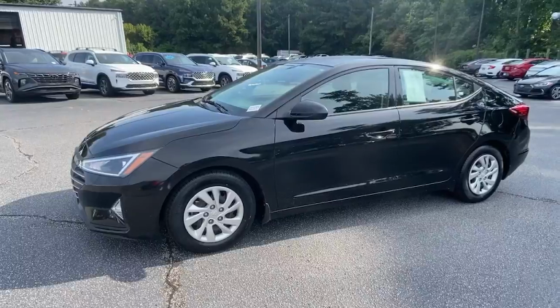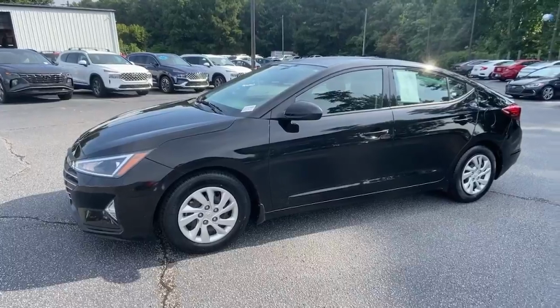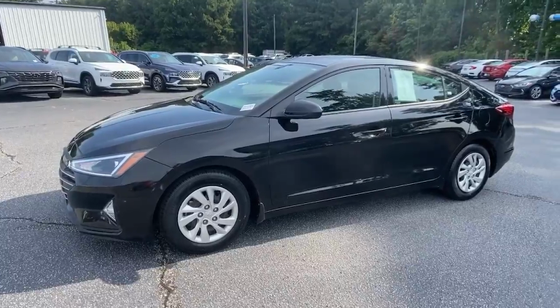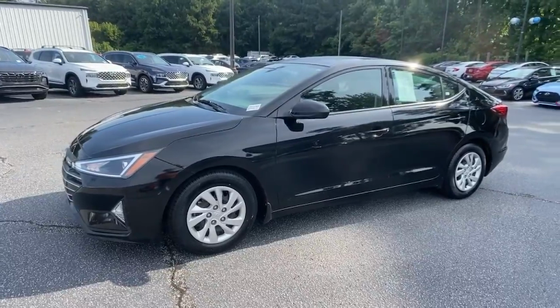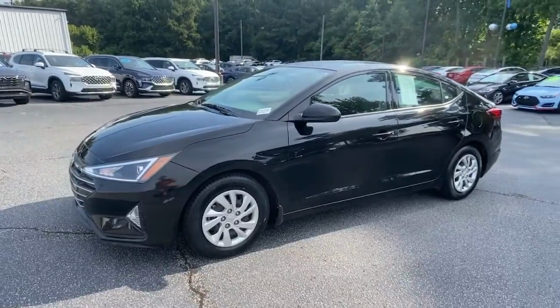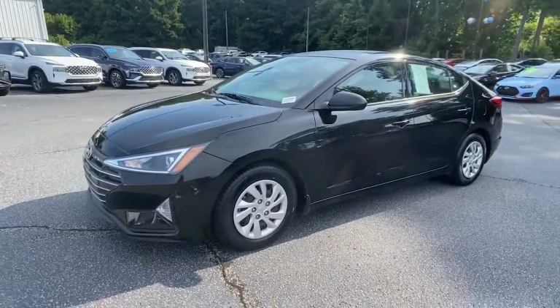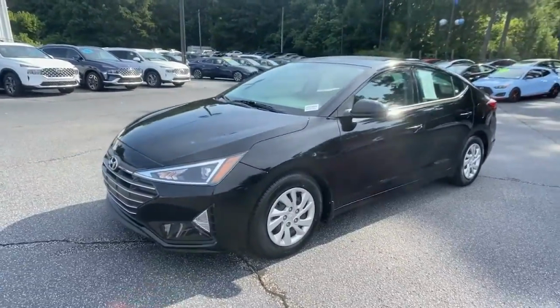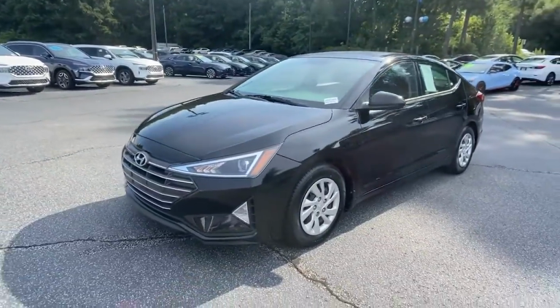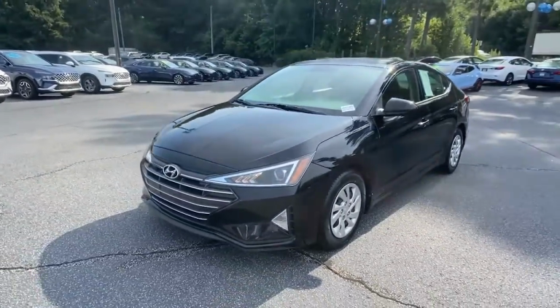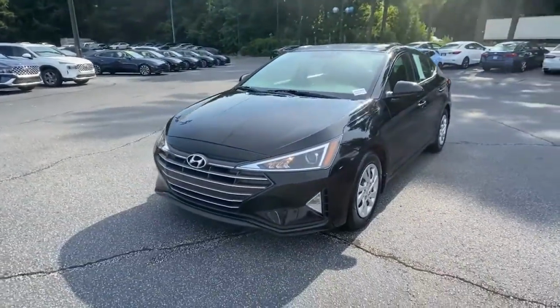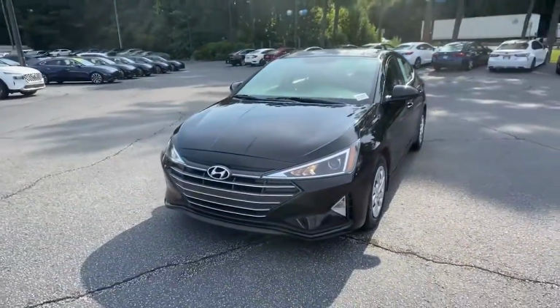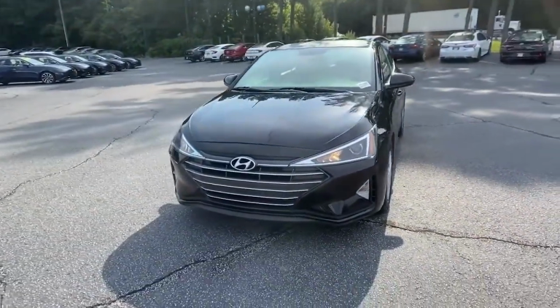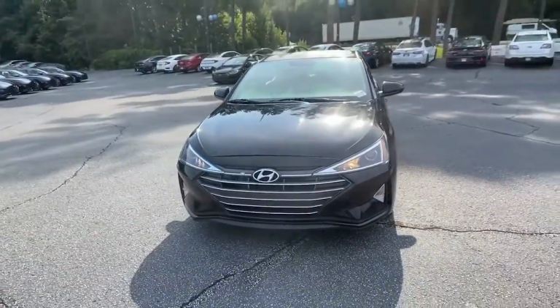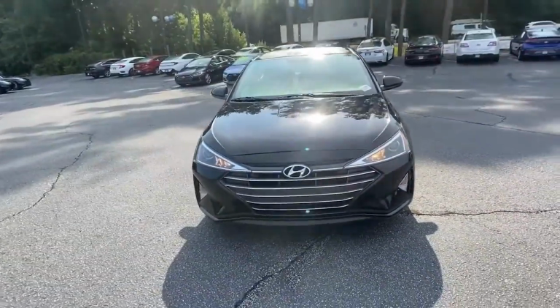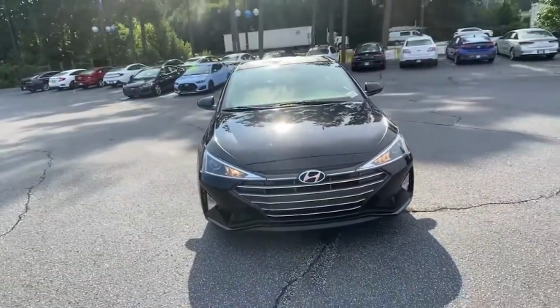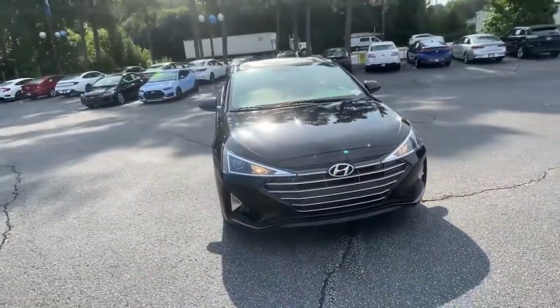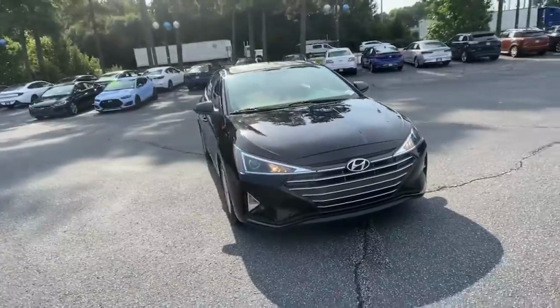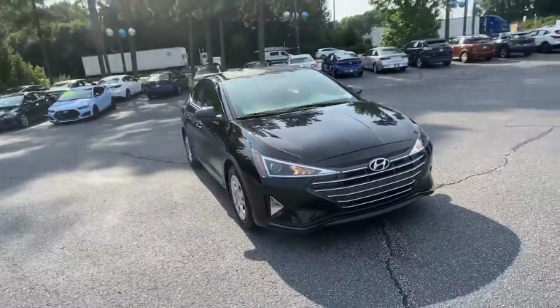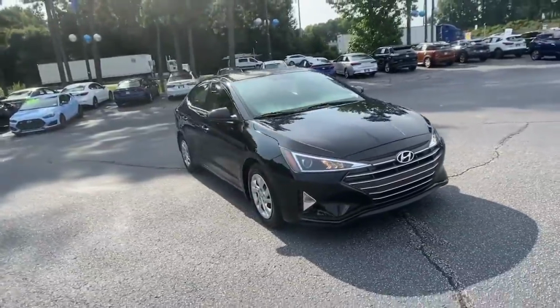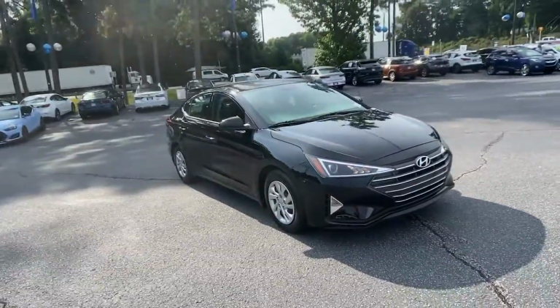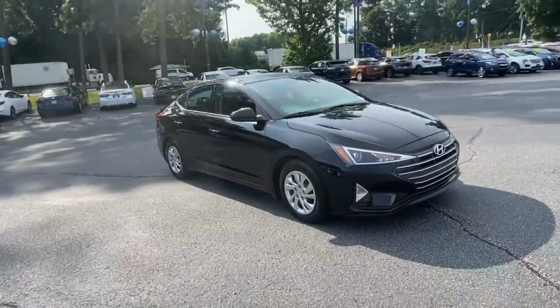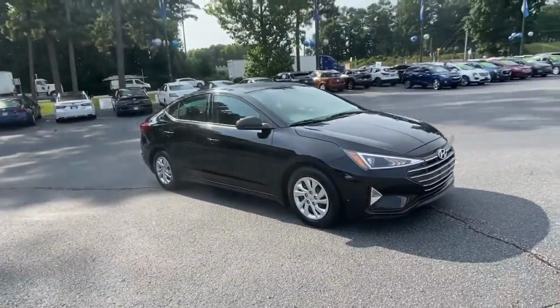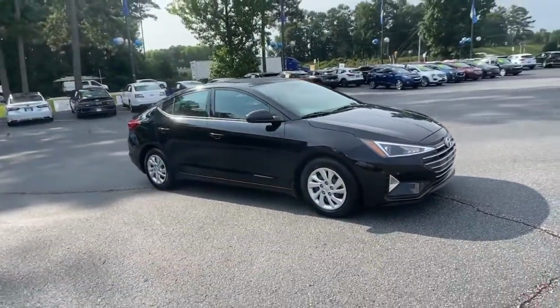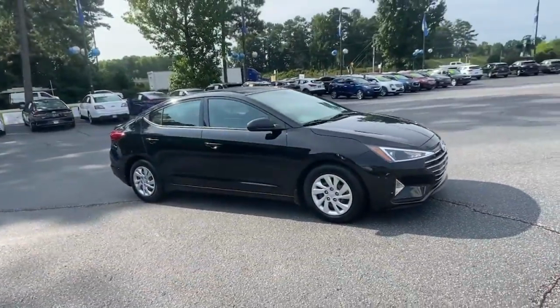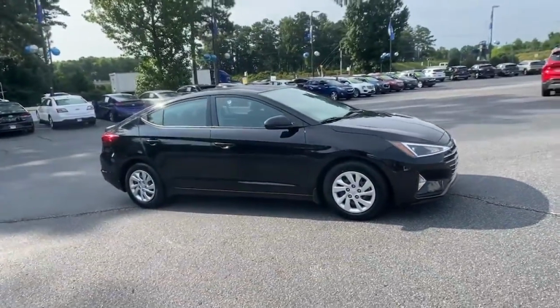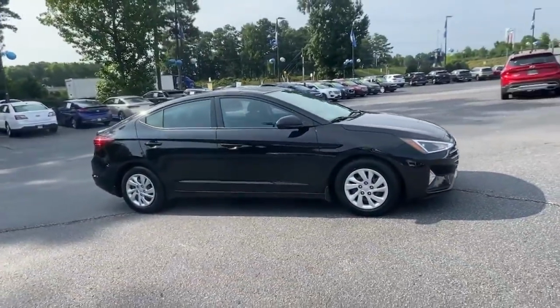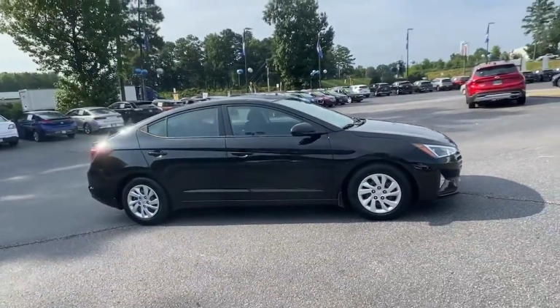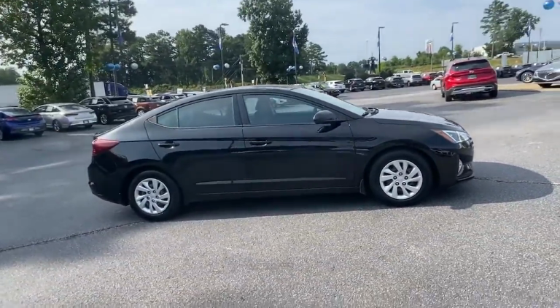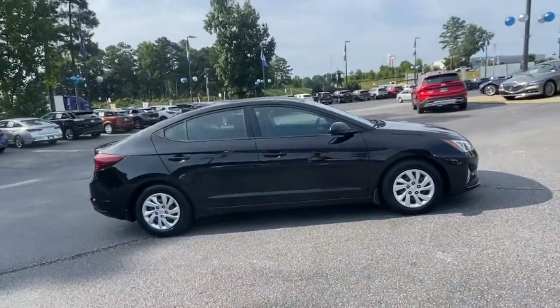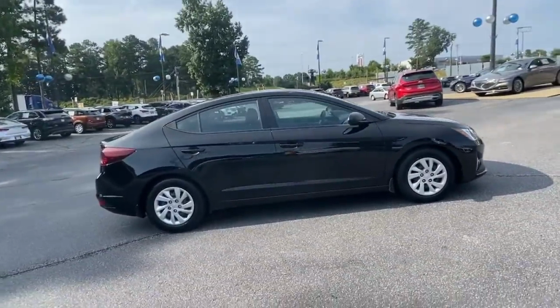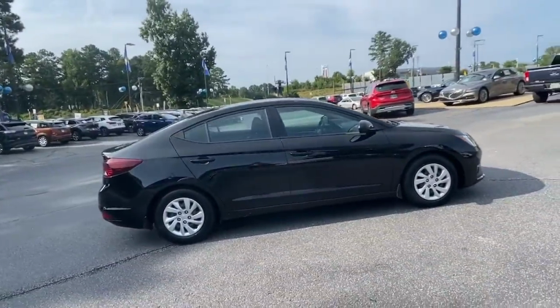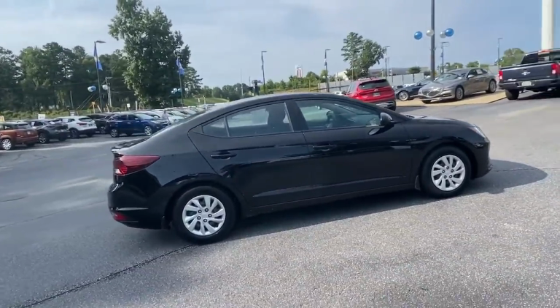Get into a car with value. 2019 Hyundai Elantra. With less than 60,000 miles on the odometer, this vehicle stands out from the rest.